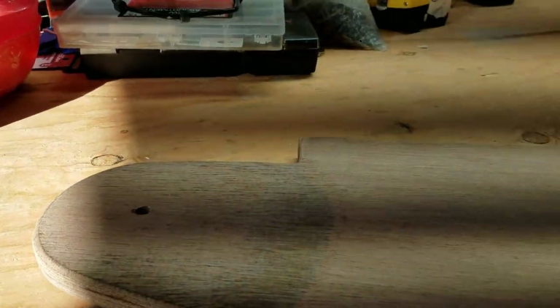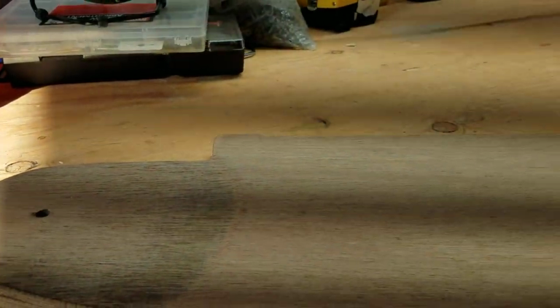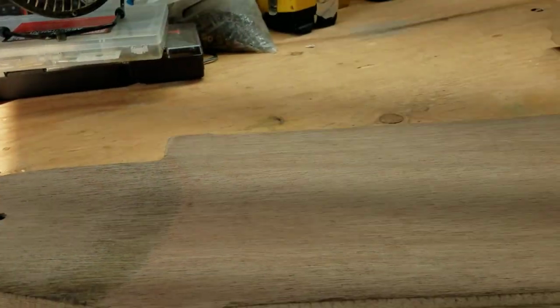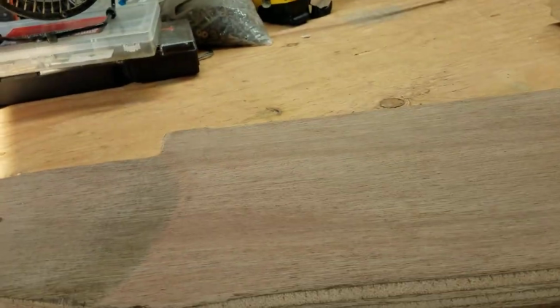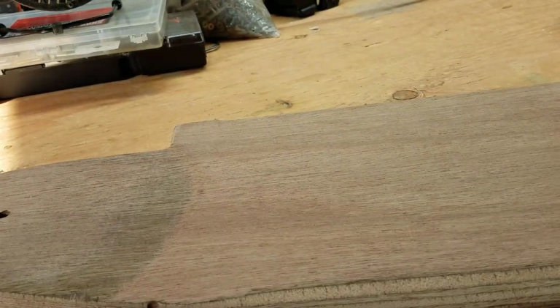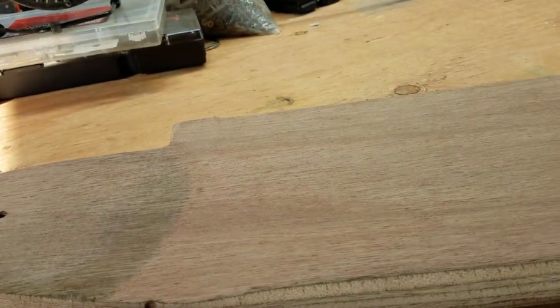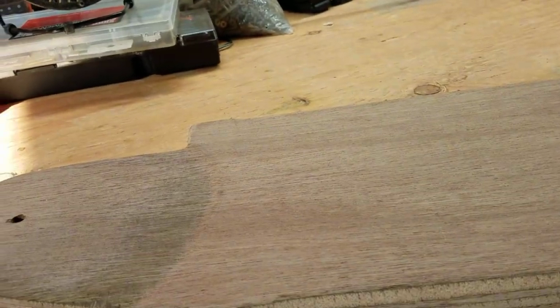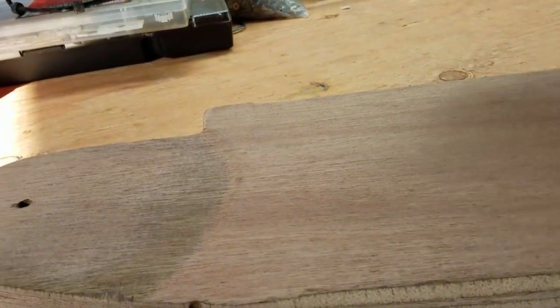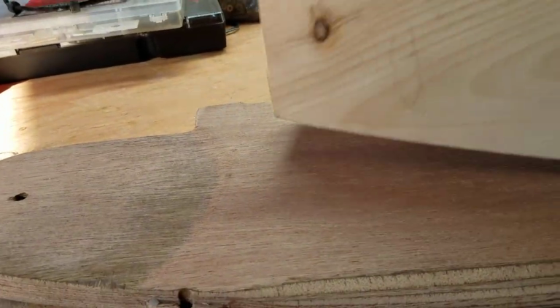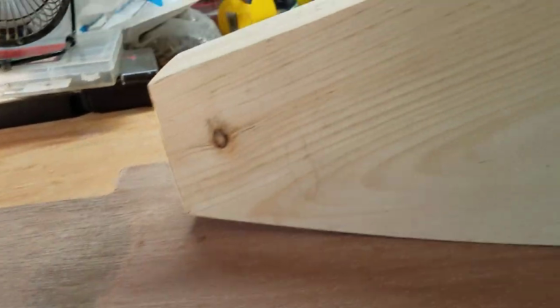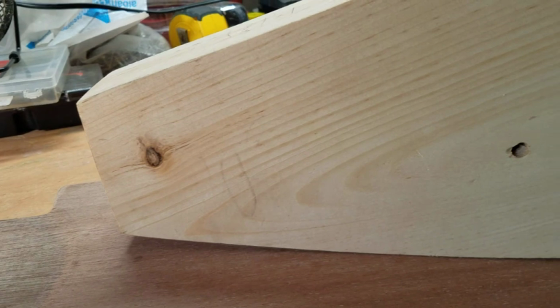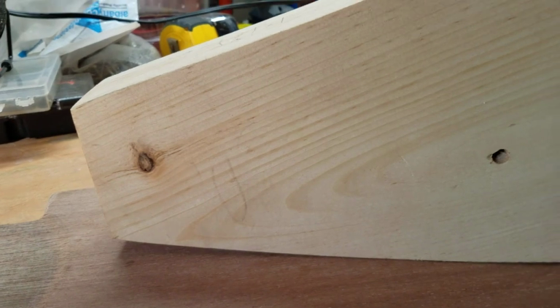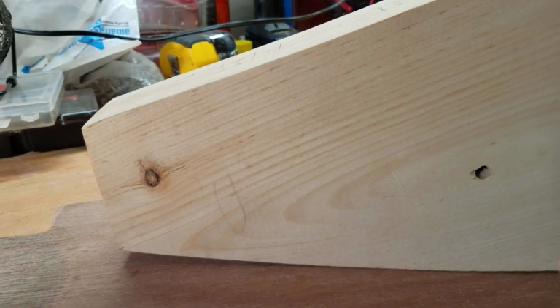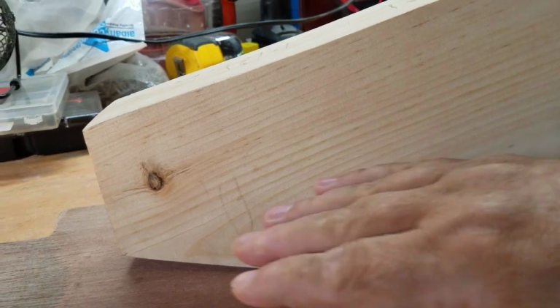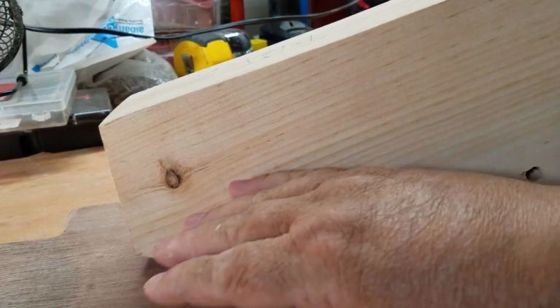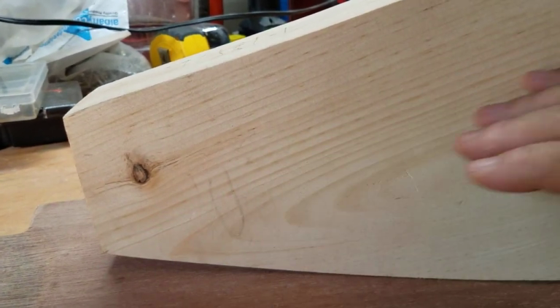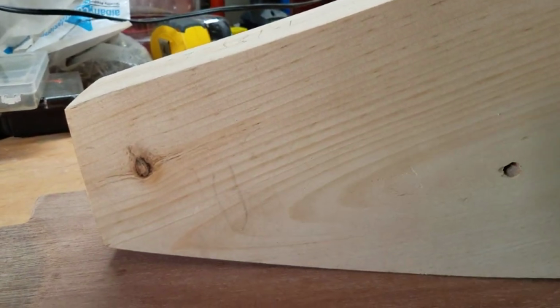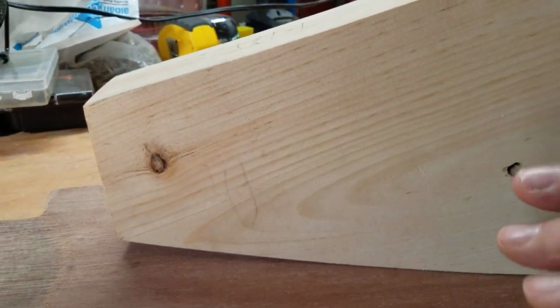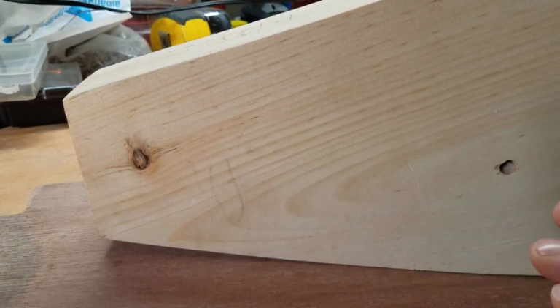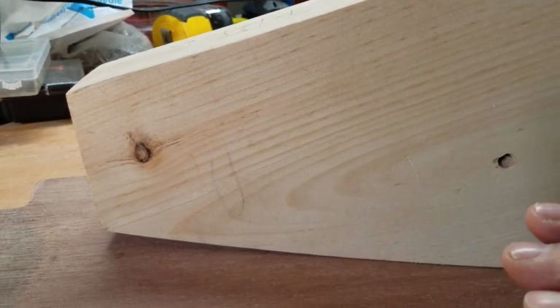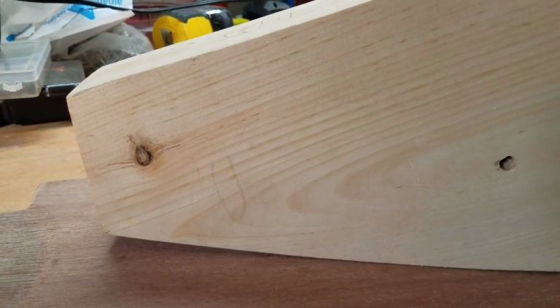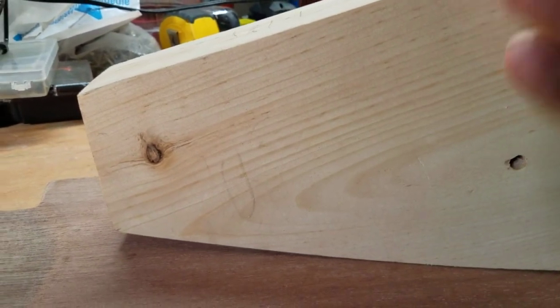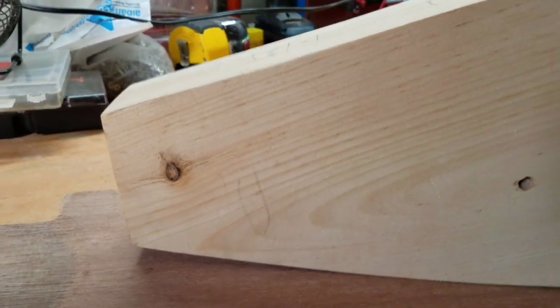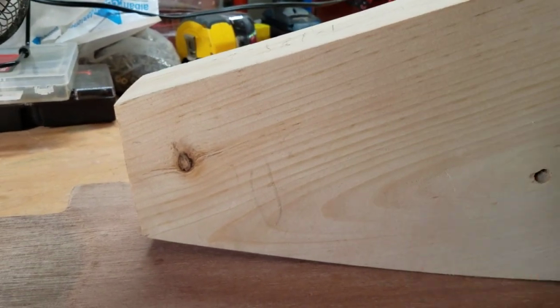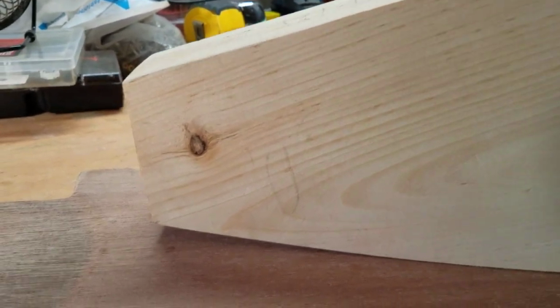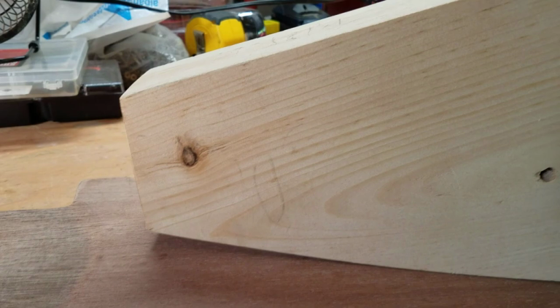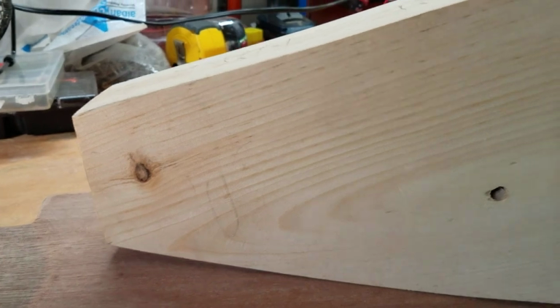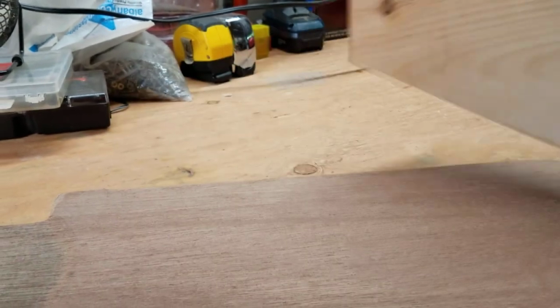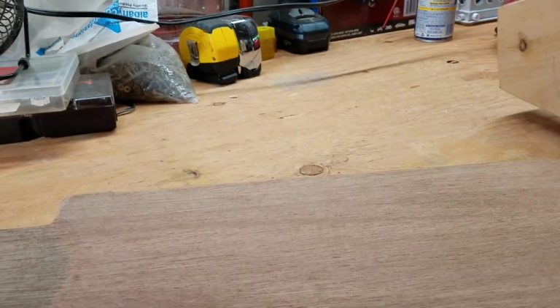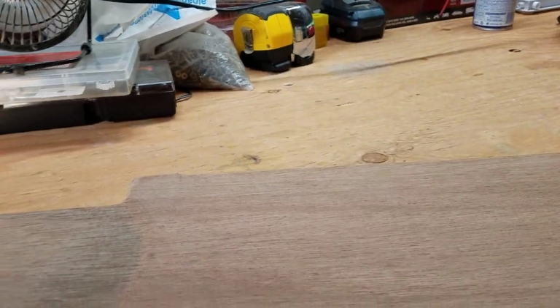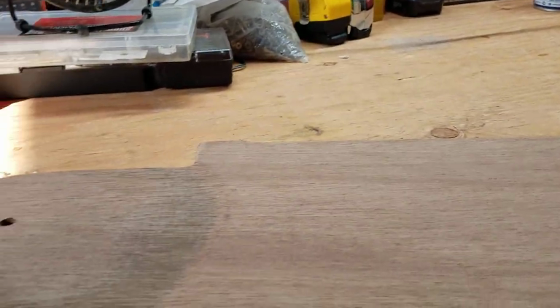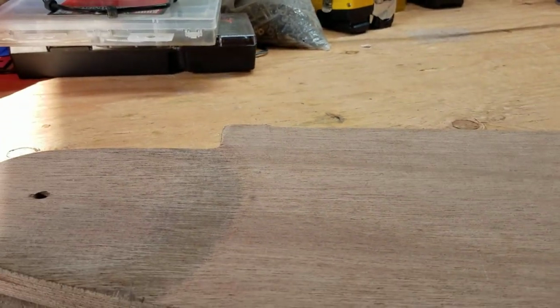The reason for alternating the grain is that it's much stronger. With wood, if you hit something with the grain it'll snap, but if you have something going against the grain there's a lot less chance of it snapping — which is why I did that.